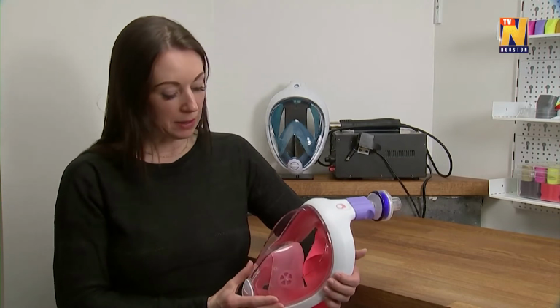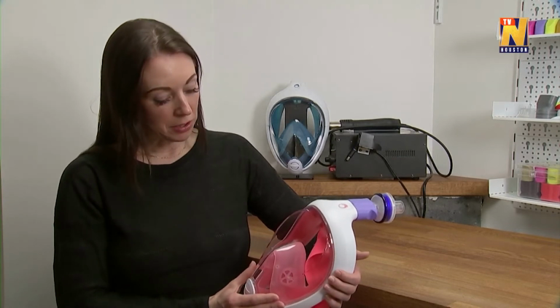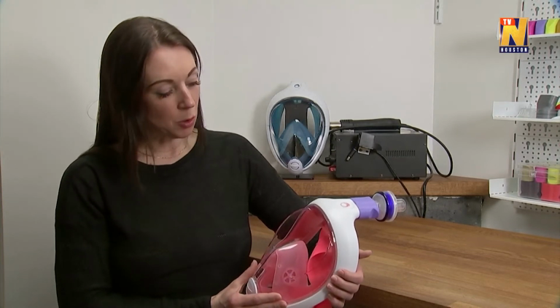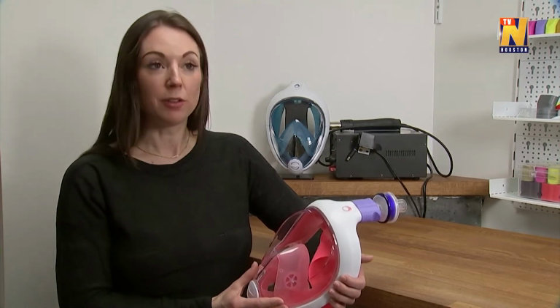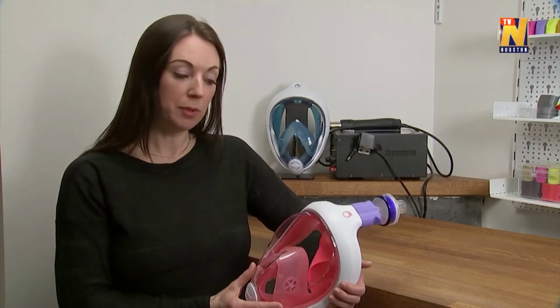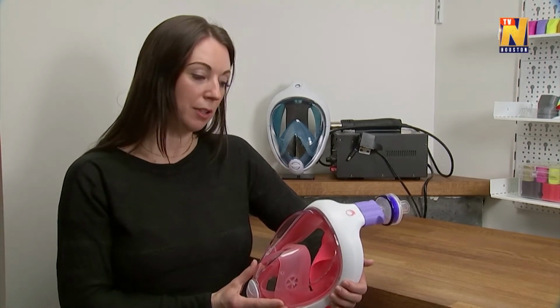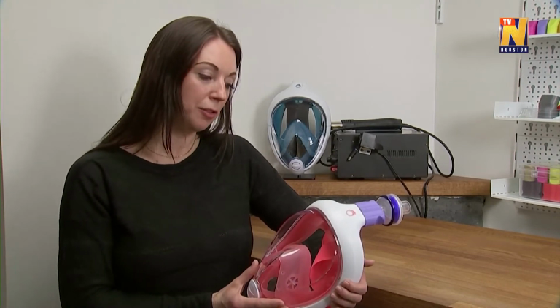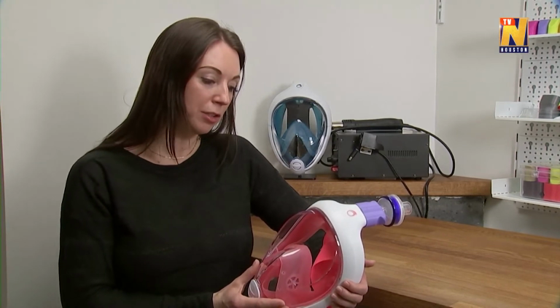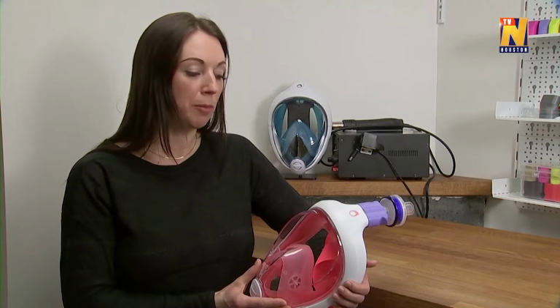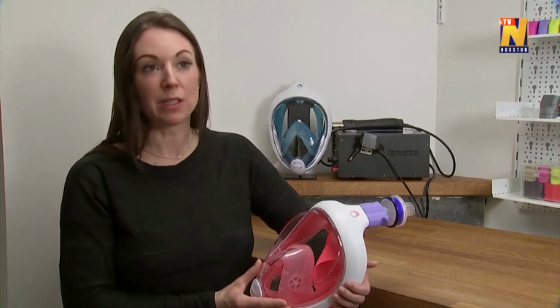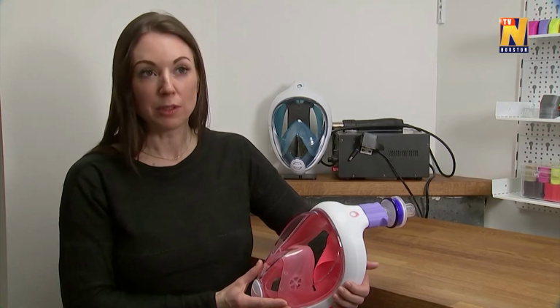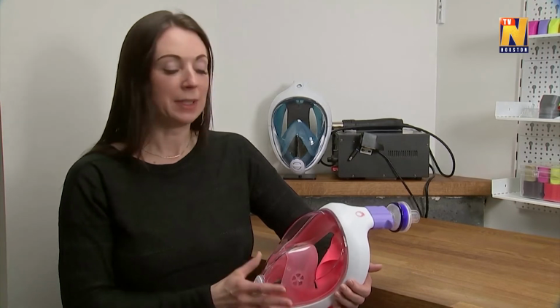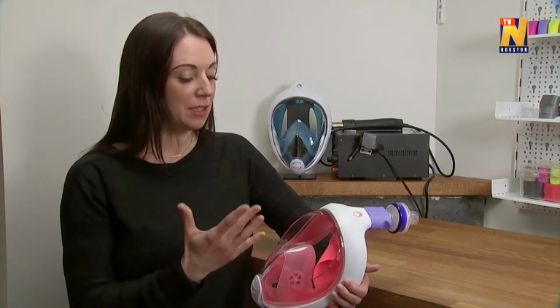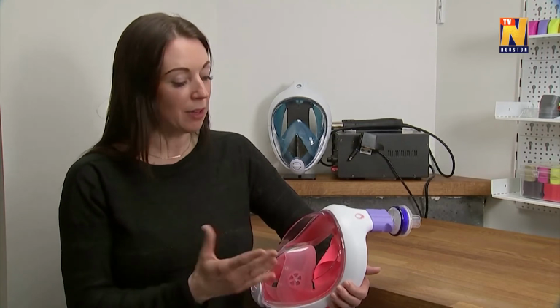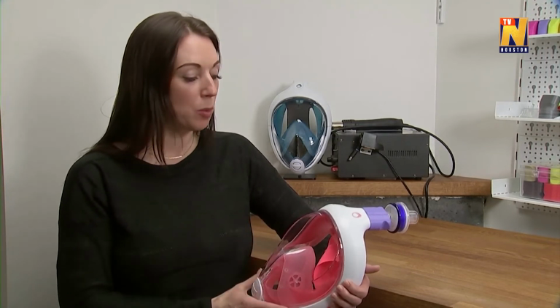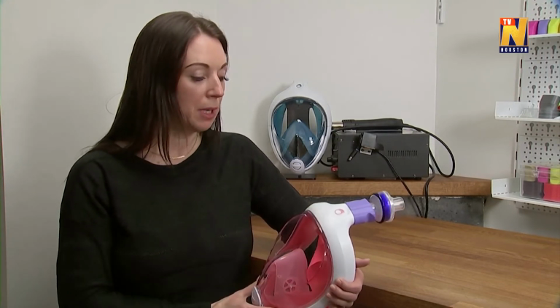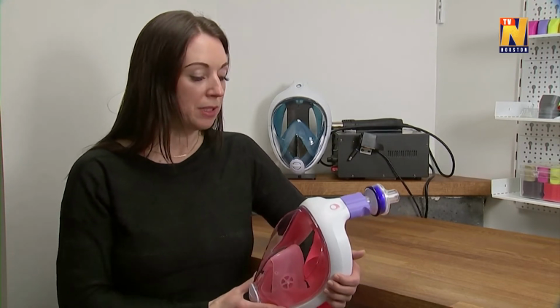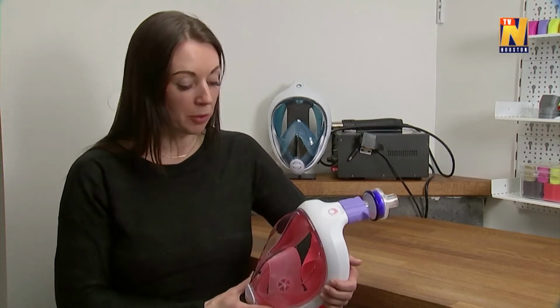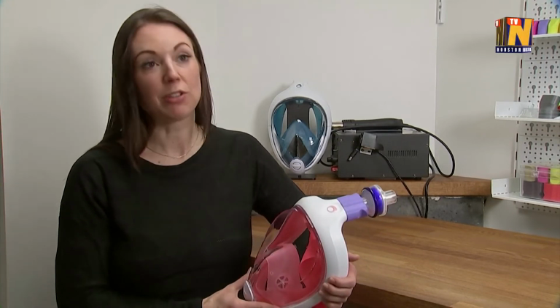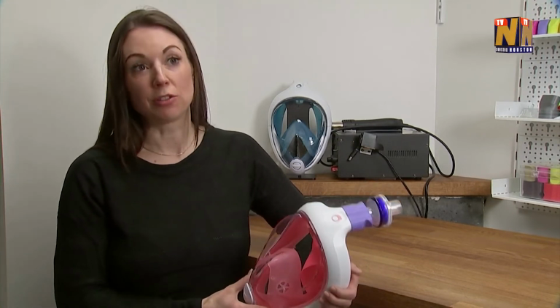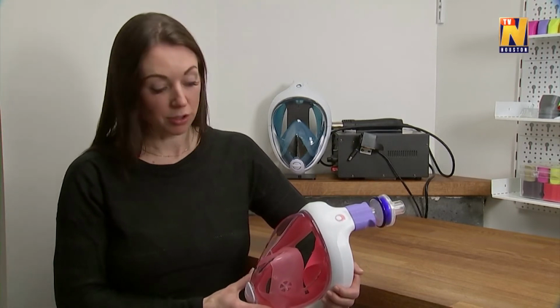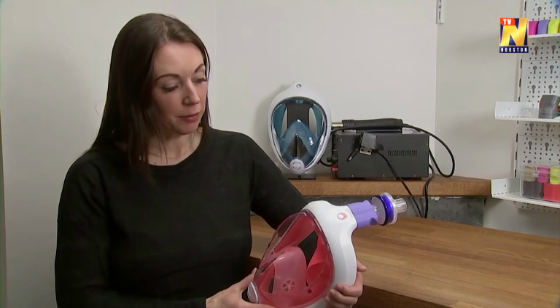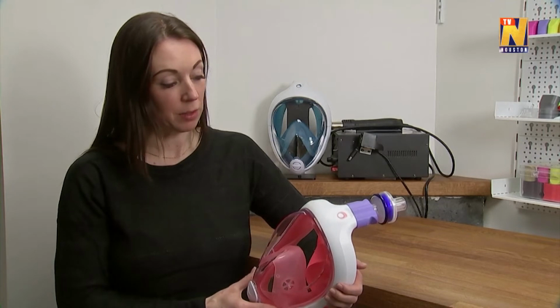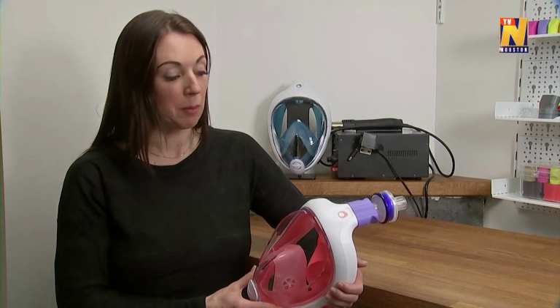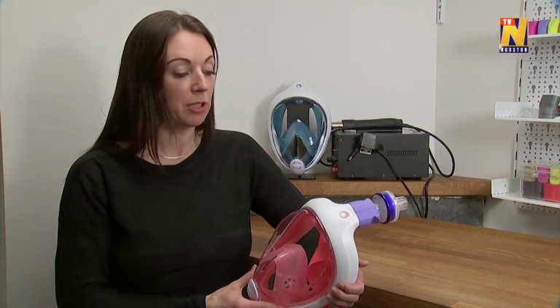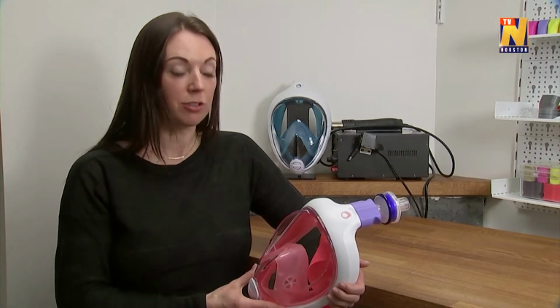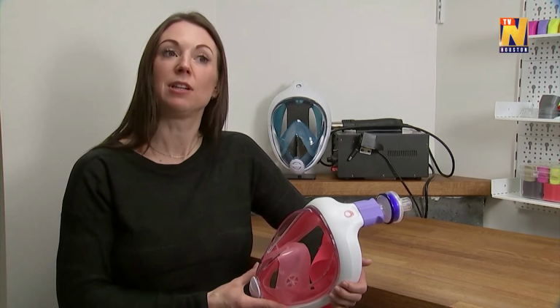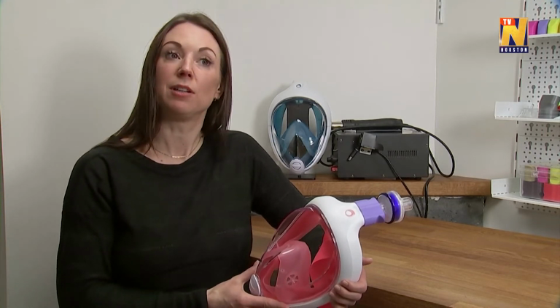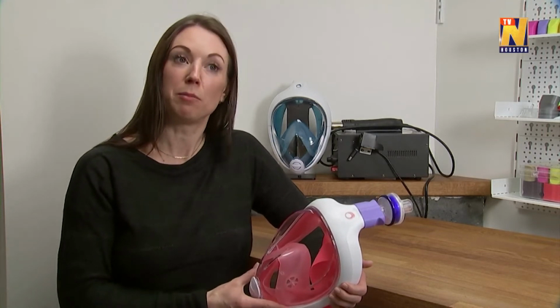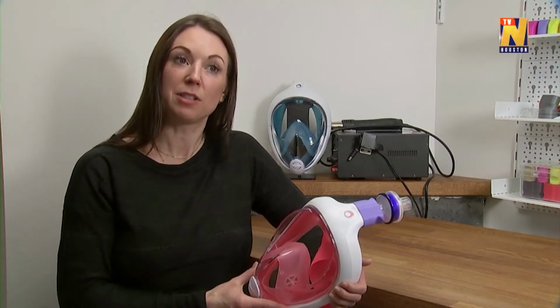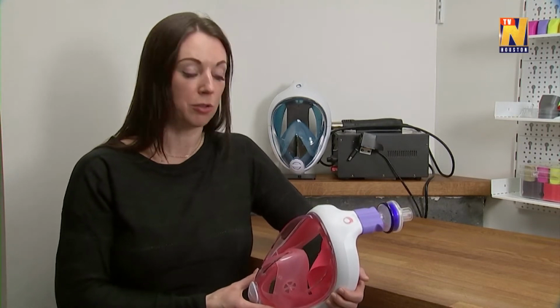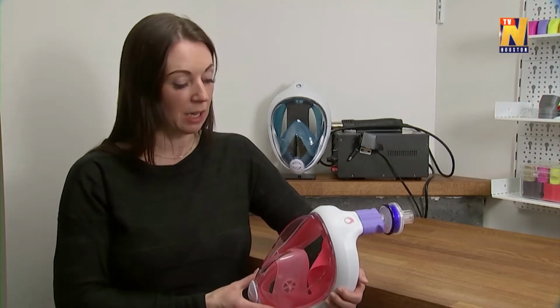The mask is quite comfortable for half an hour, maybe an hour. But then it gets a bit heavy and warm. But it's perfect to have an alternative if there might be a shortage in the real masks that we are using now.